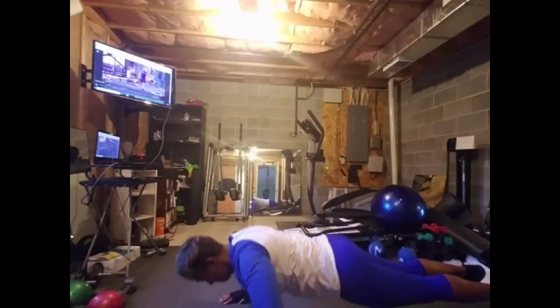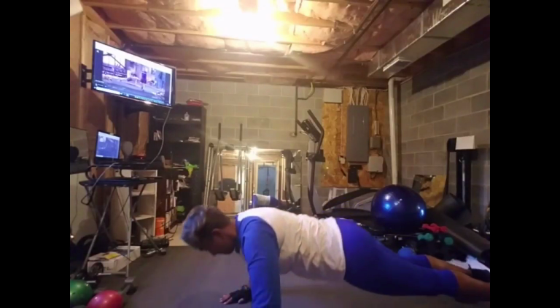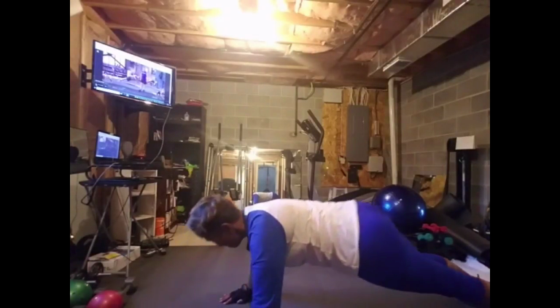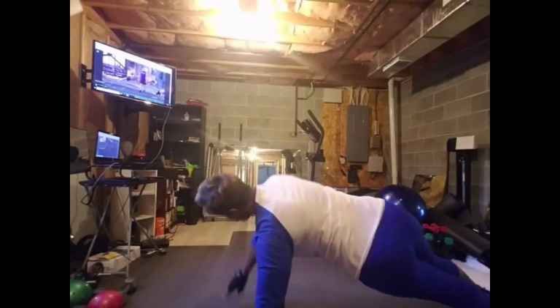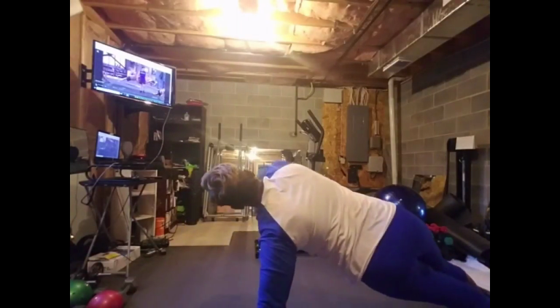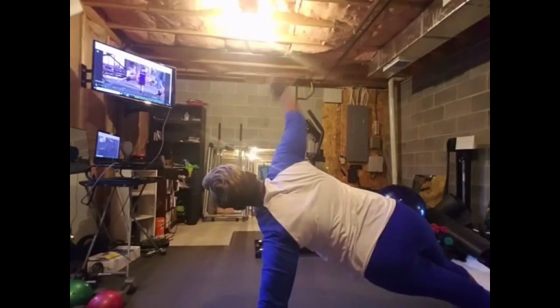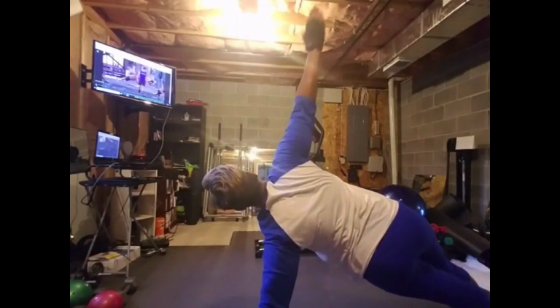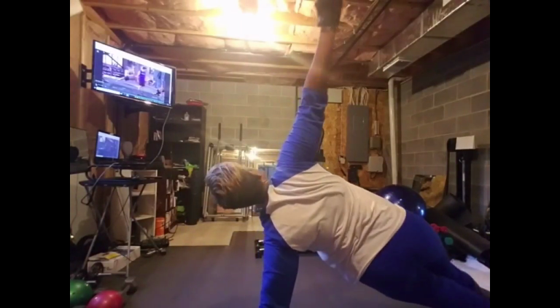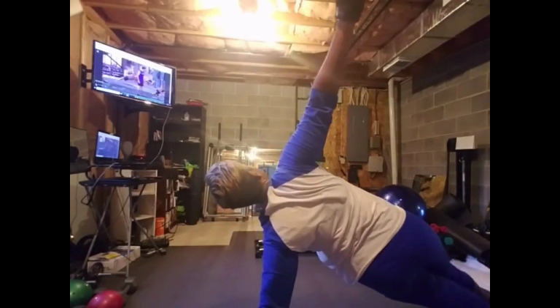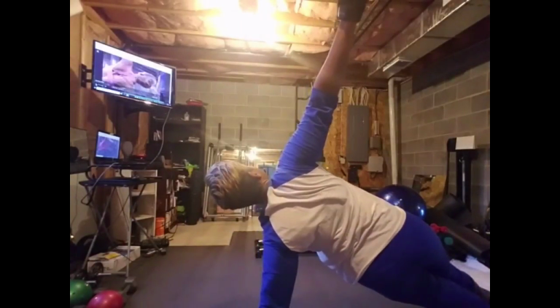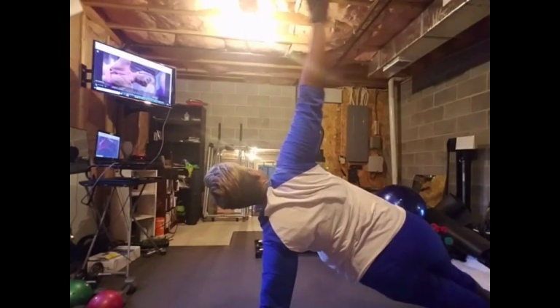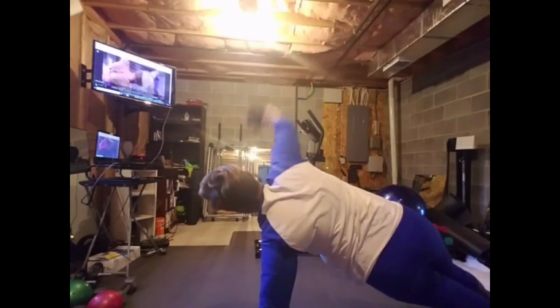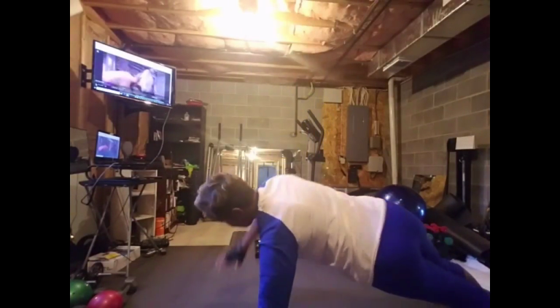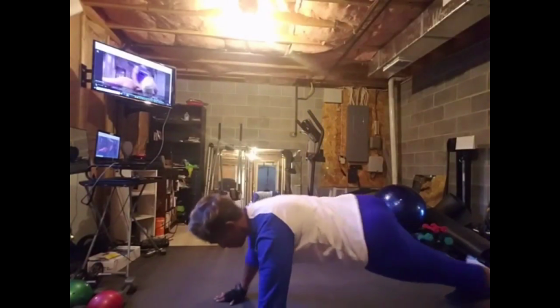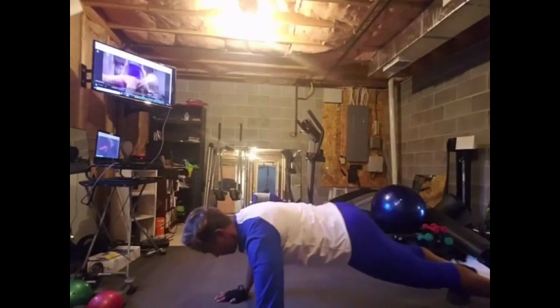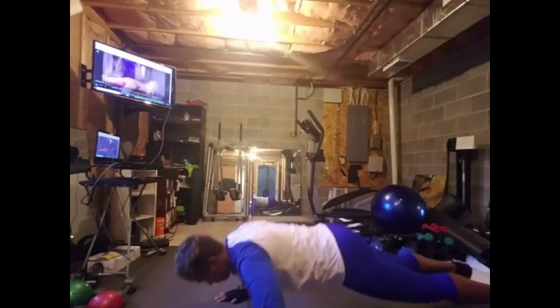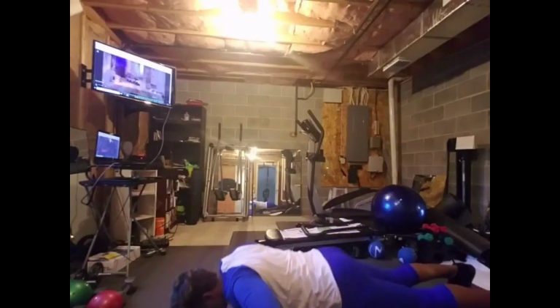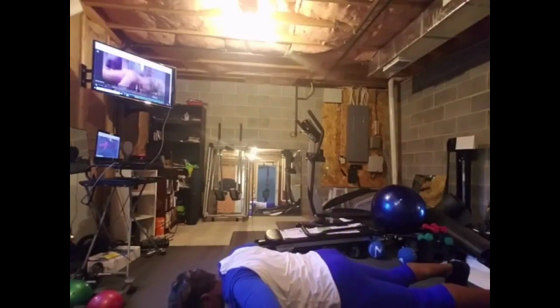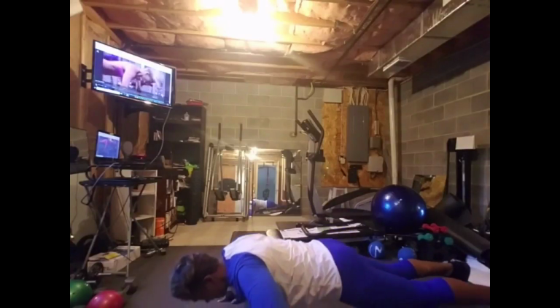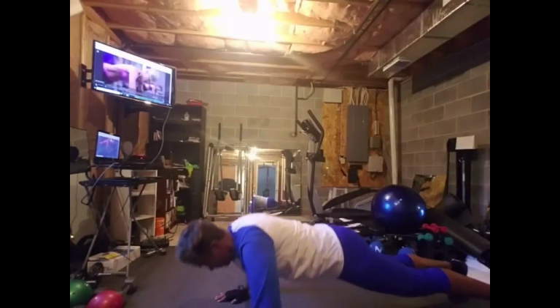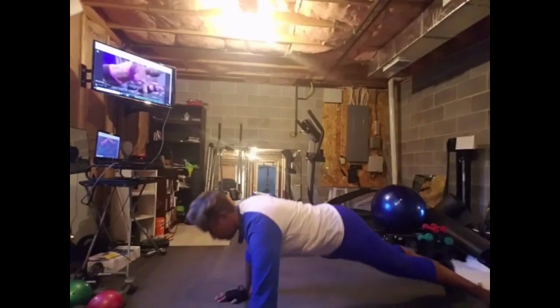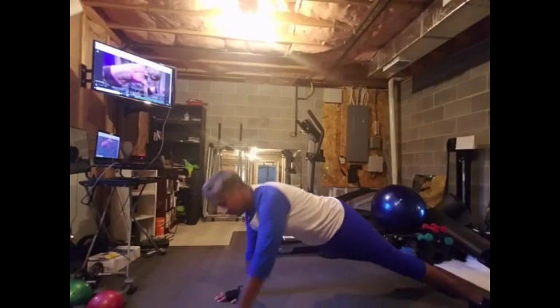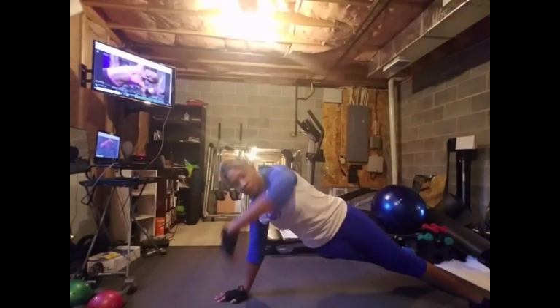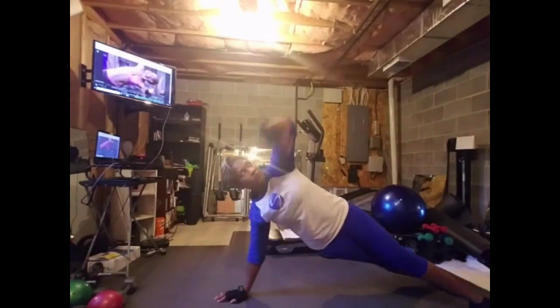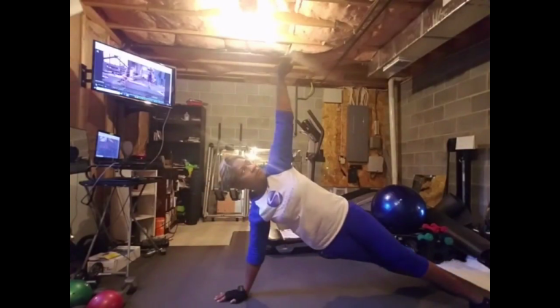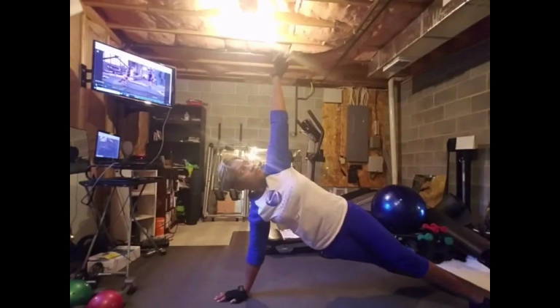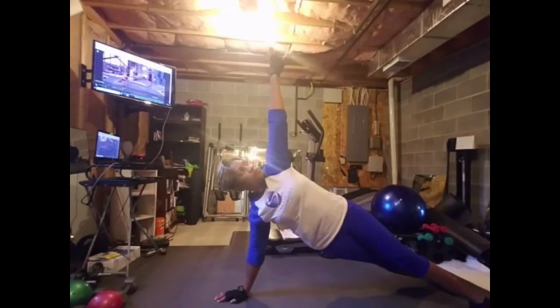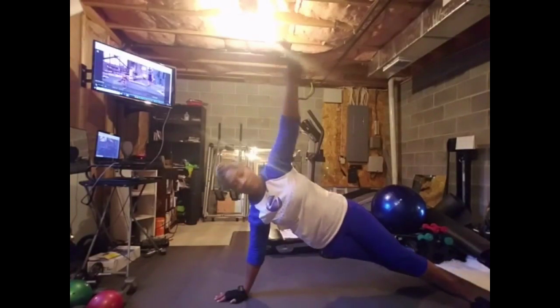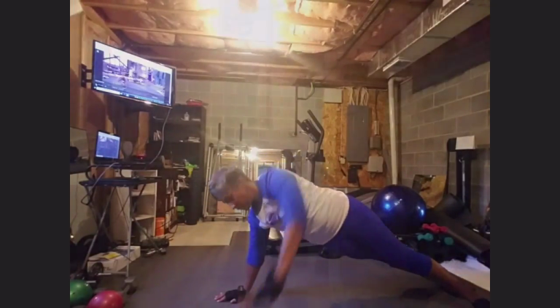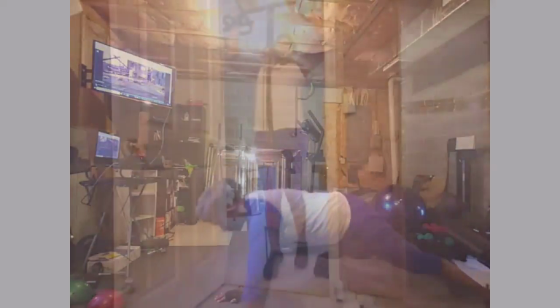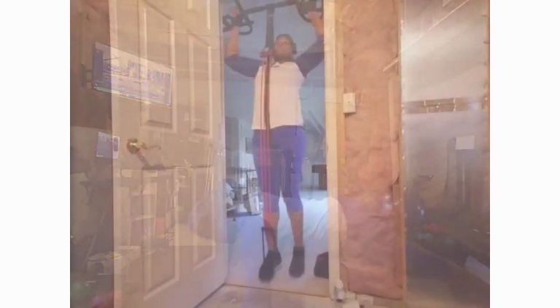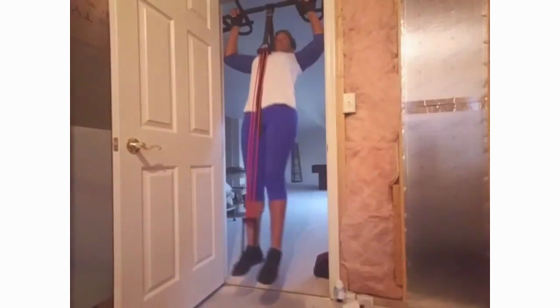Side arm balance. Push up. Nice work, everybody. Side arm balance. Push up. So hard.